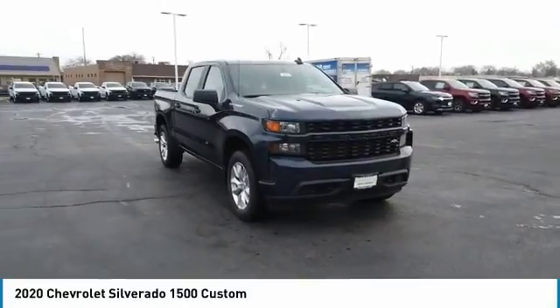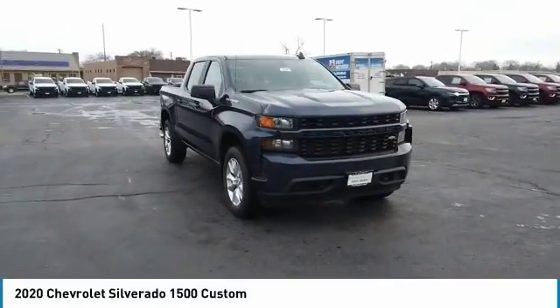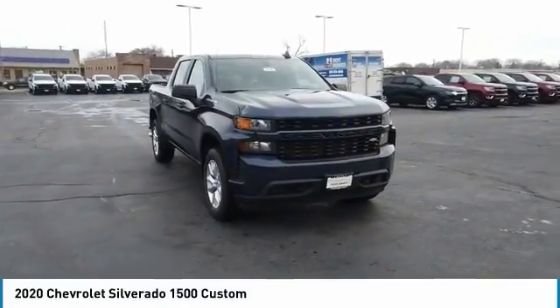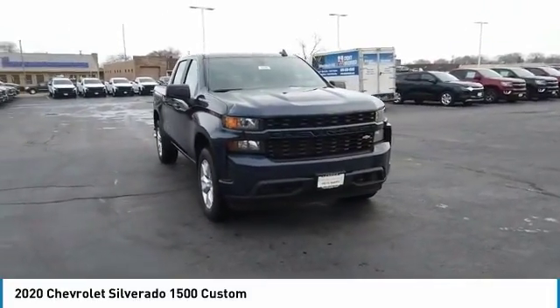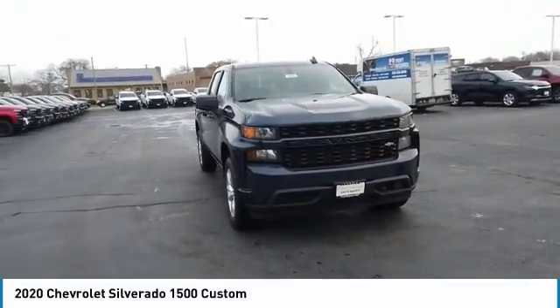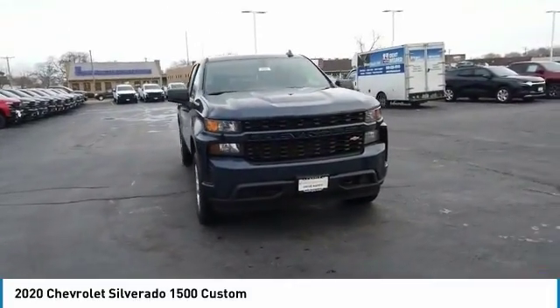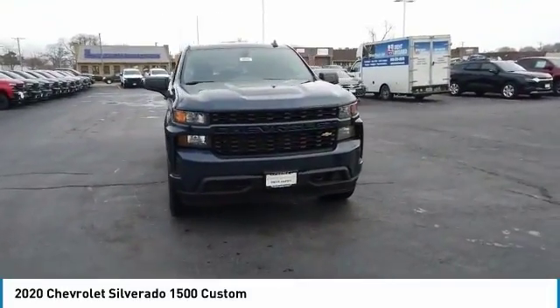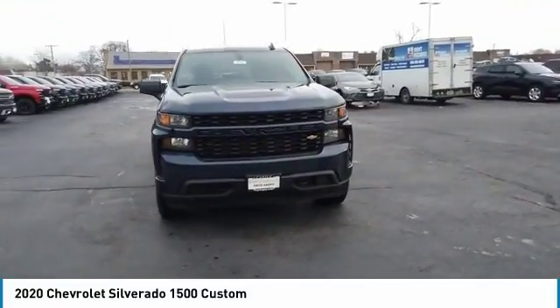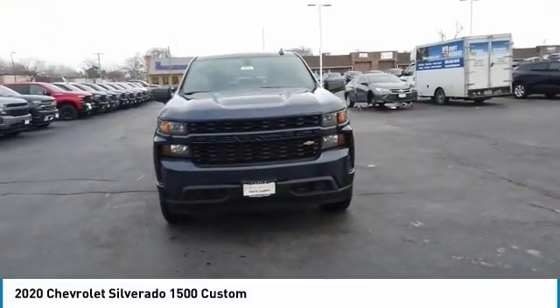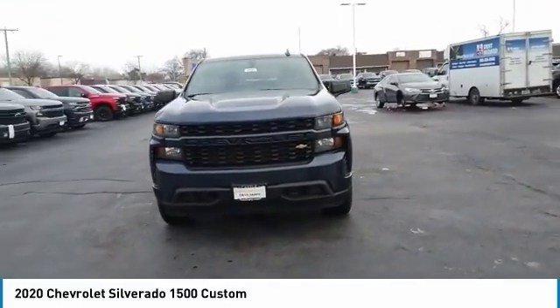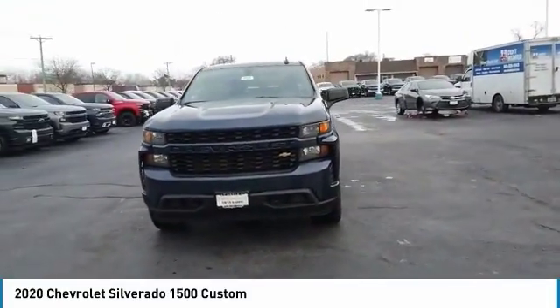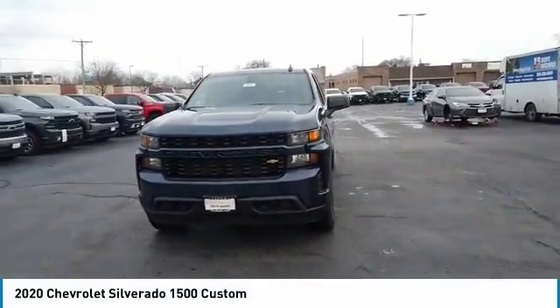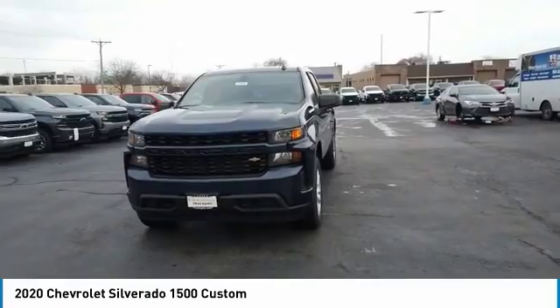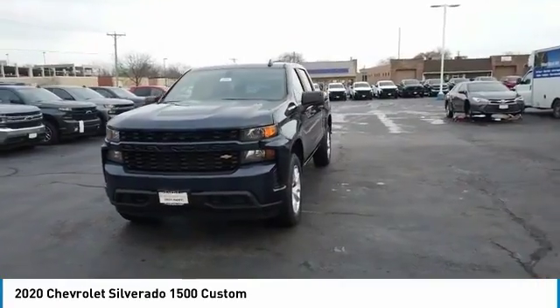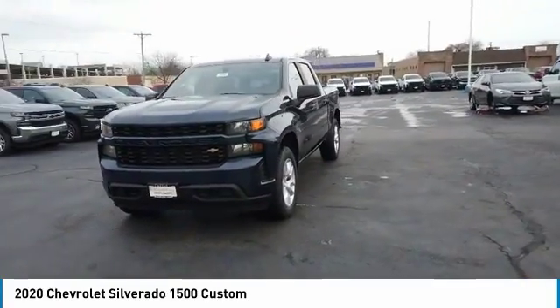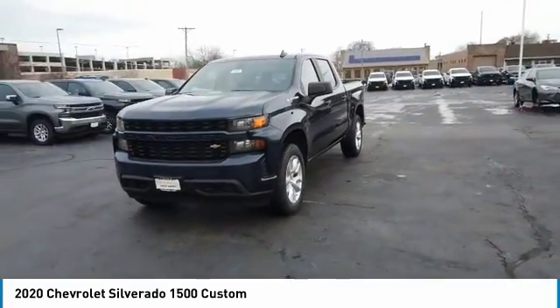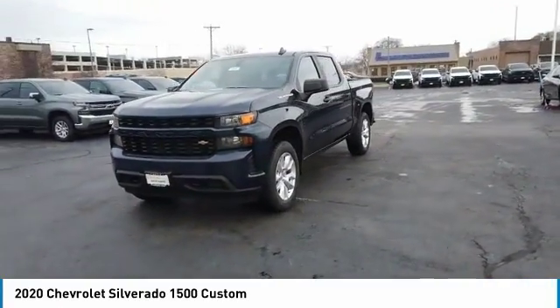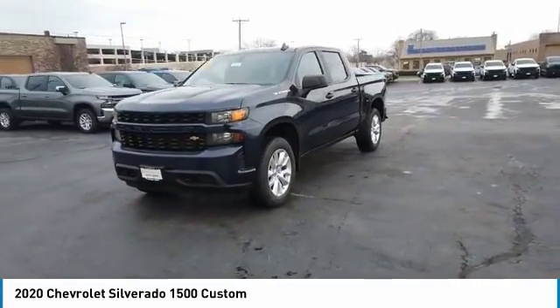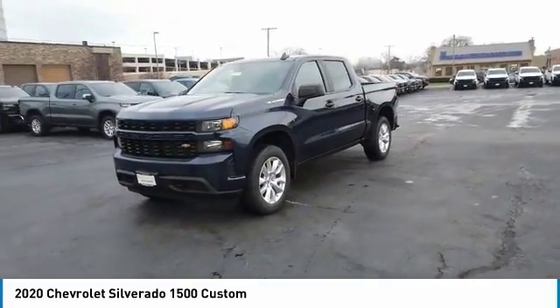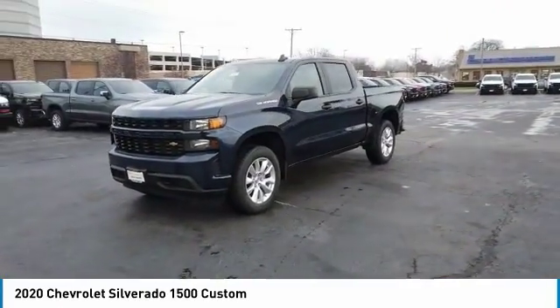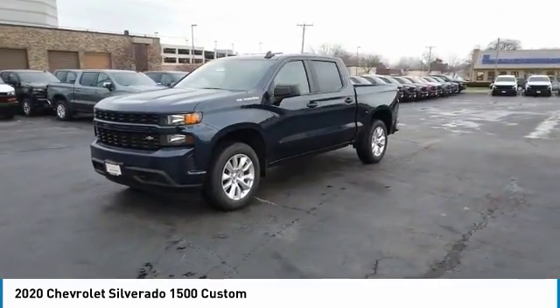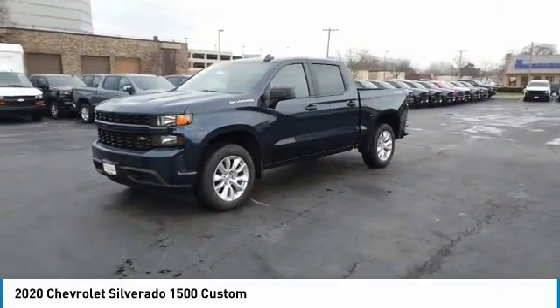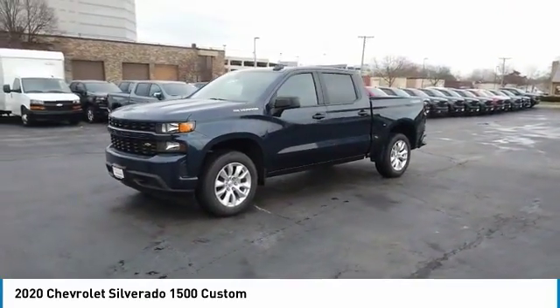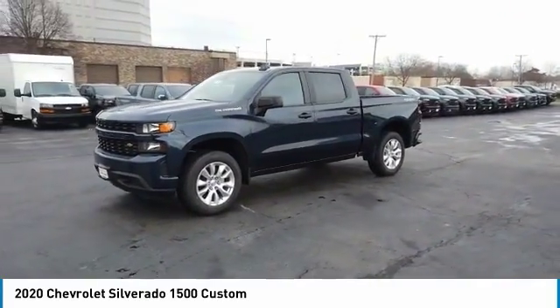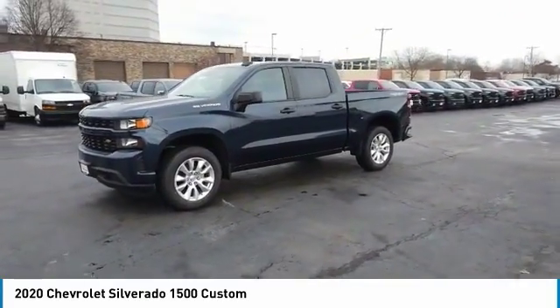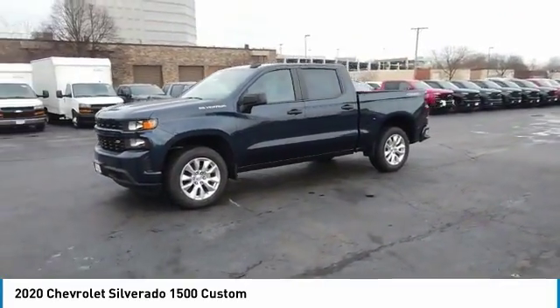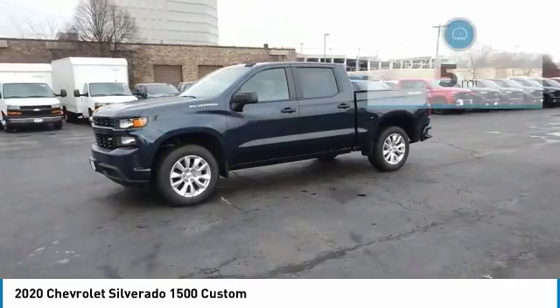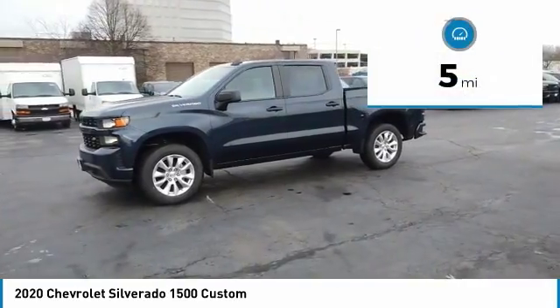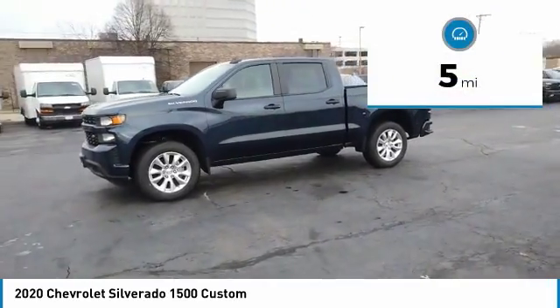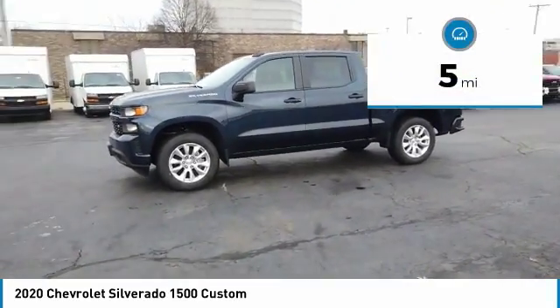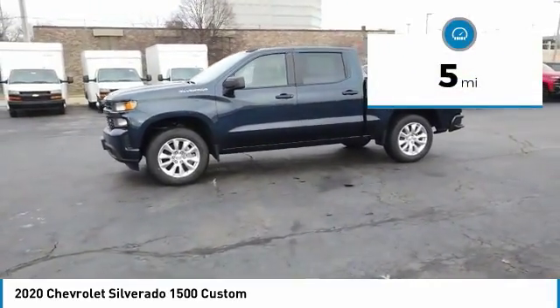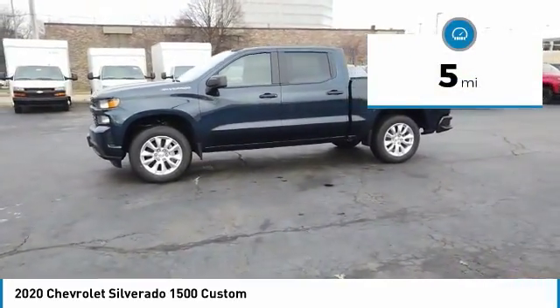Come test drive the 2020 Silverado 1500. The Chevy Silverado 1500 has the lowest cost of ownership of any full-size pickup. This vehicle has less than 100 miles.